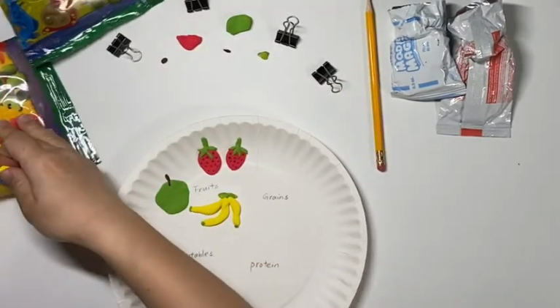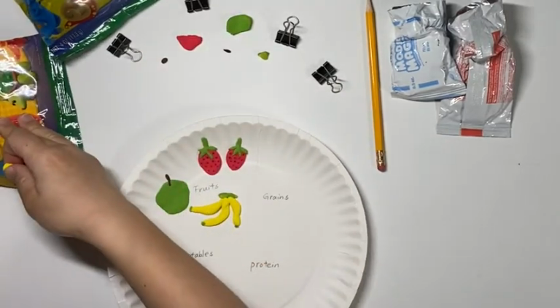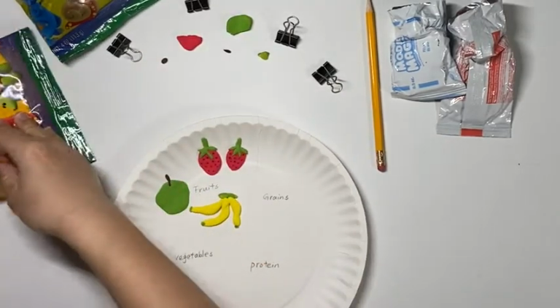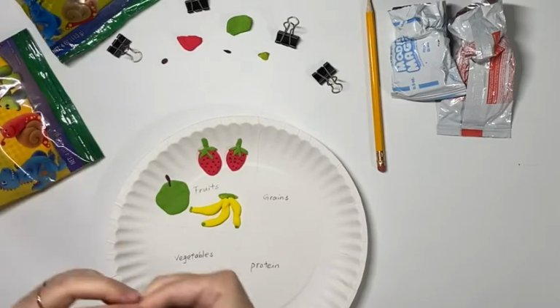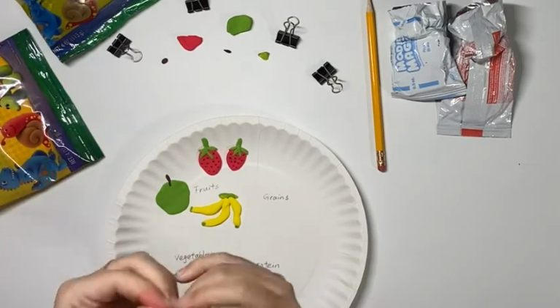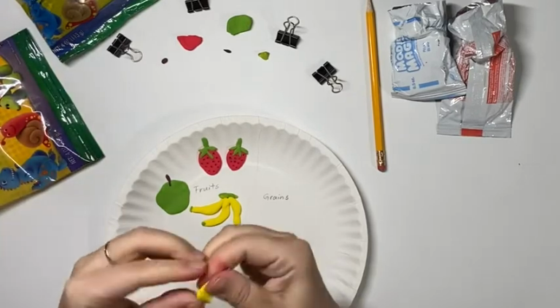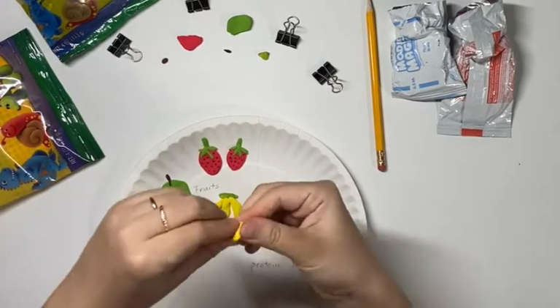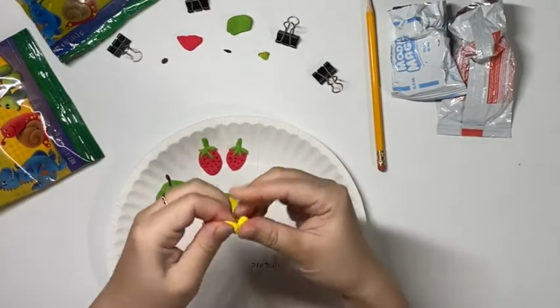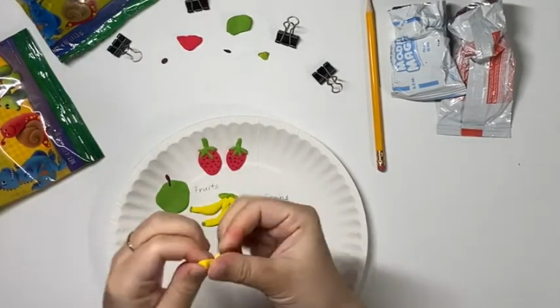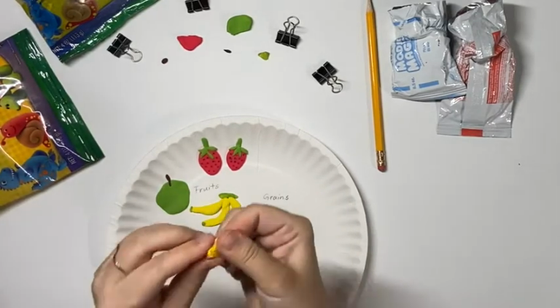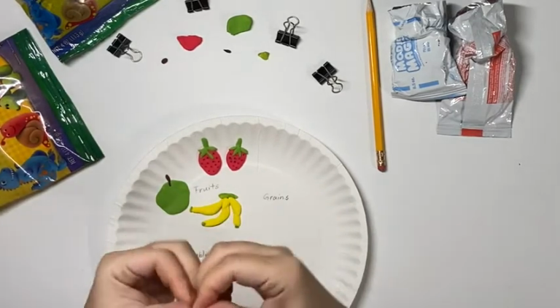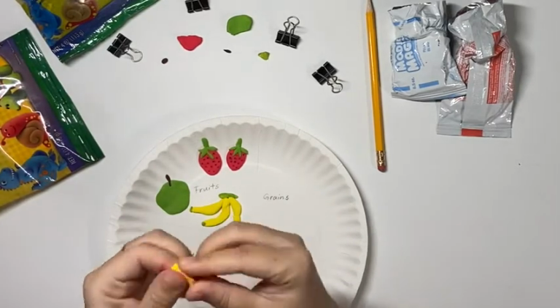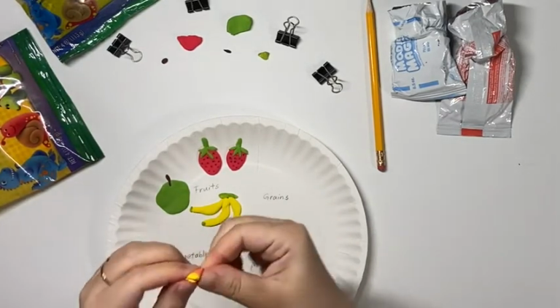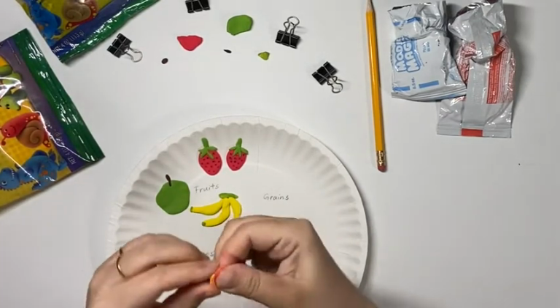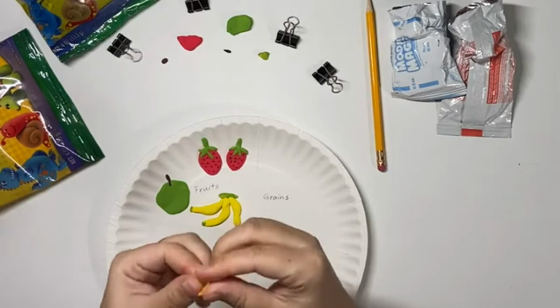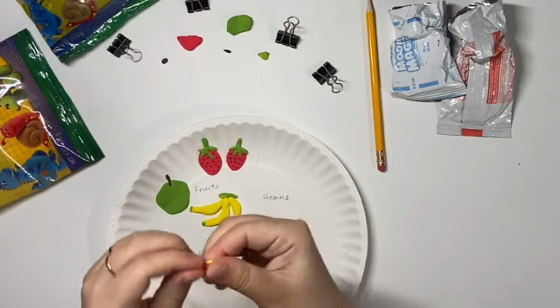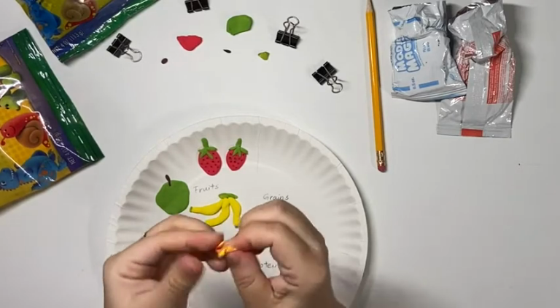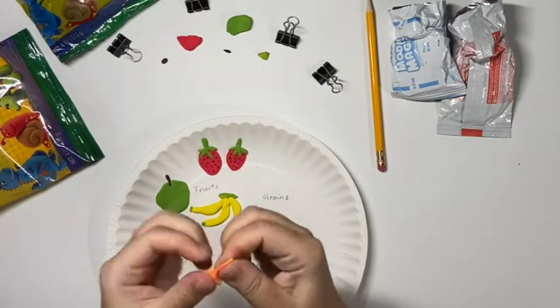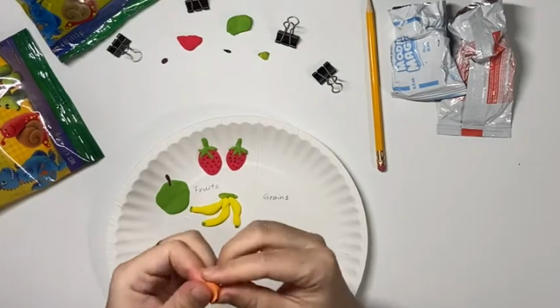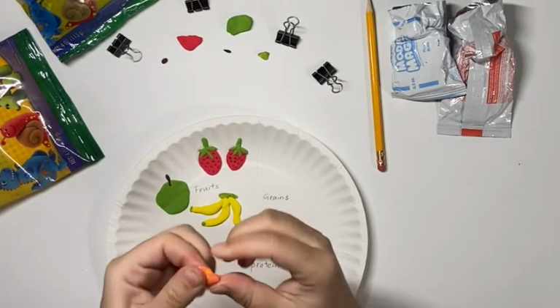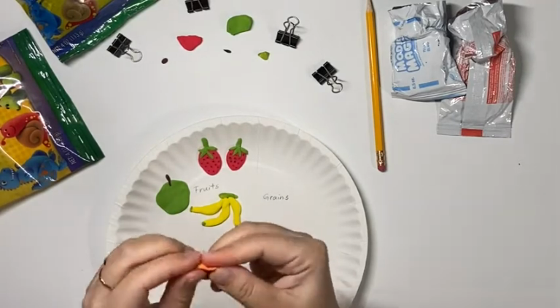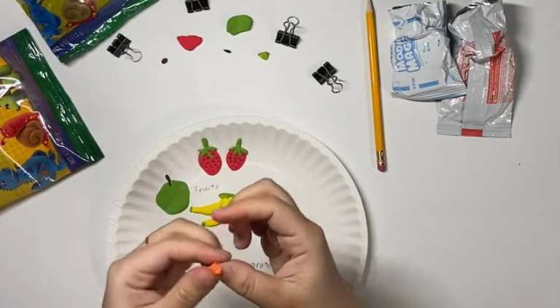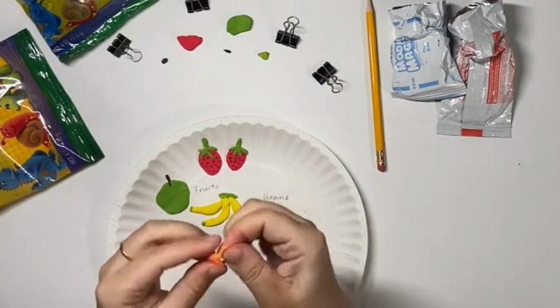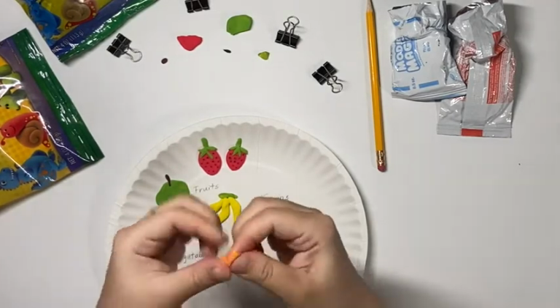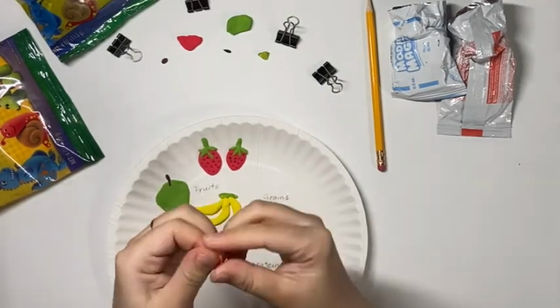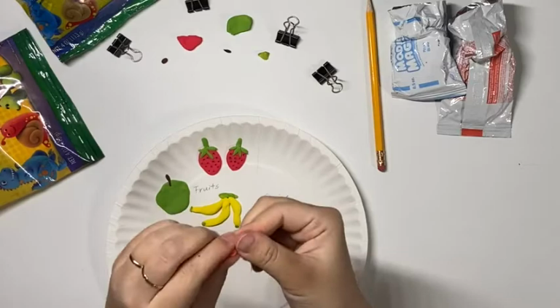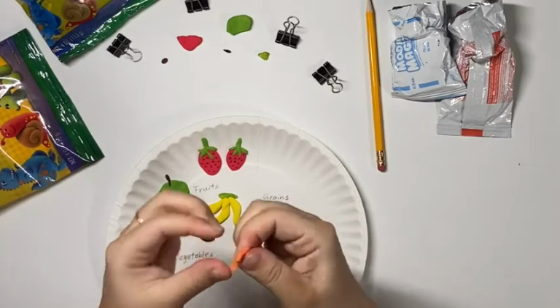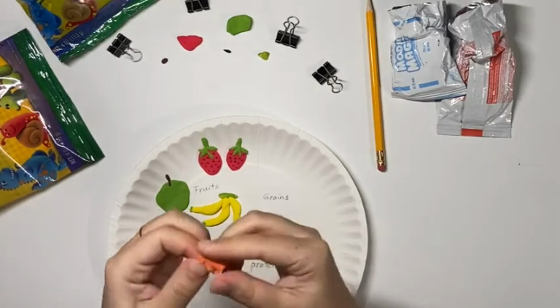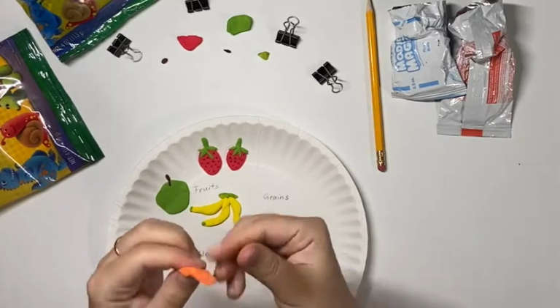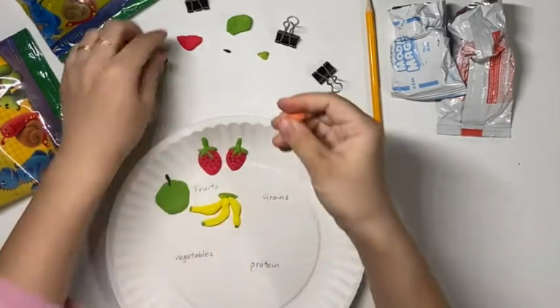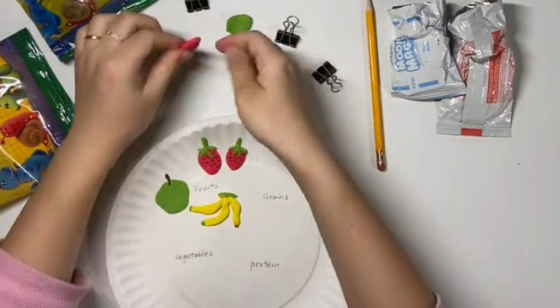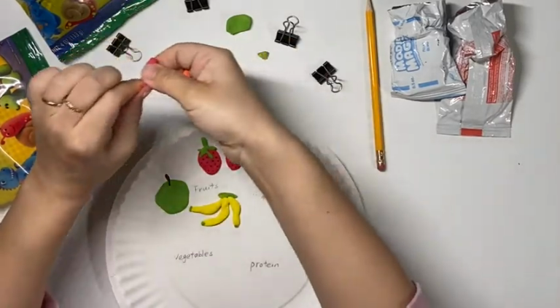Now I'm finished with my fruit section of the plate. I'm going to focus on the vegetable section. My first vegetable will be some carrots. Carrots need orange and green. To mix orange, you need yellow and red — just remember, like color green, you need lots of yellow and a little bit of red.